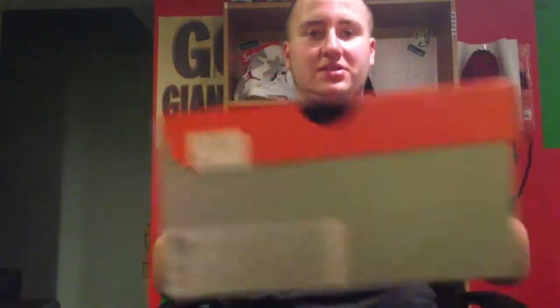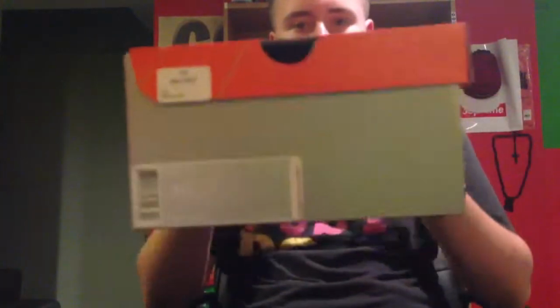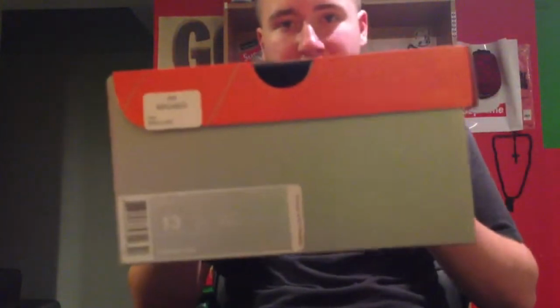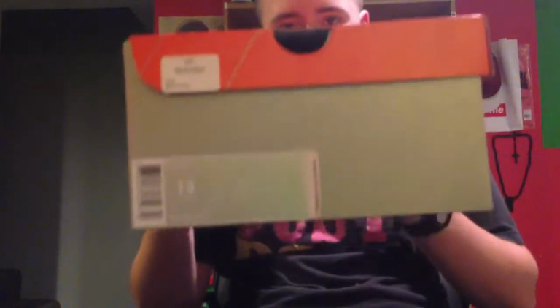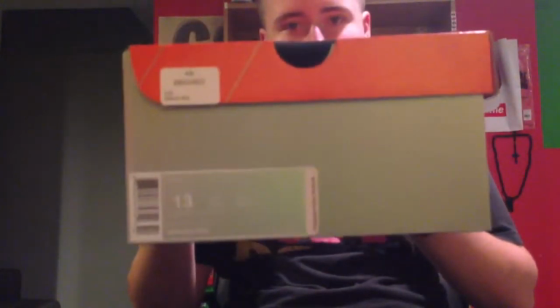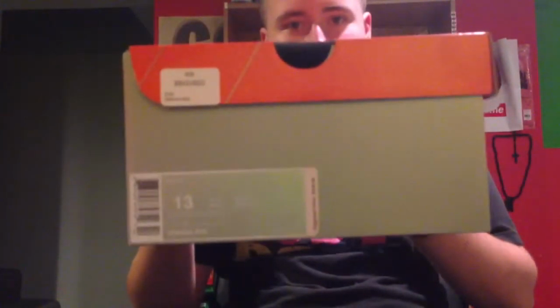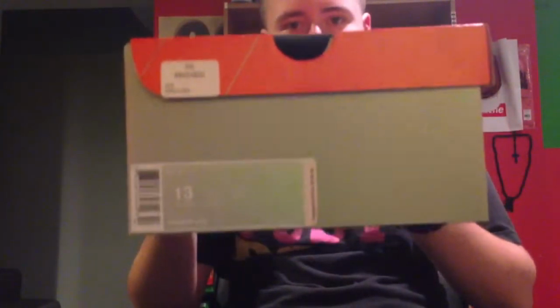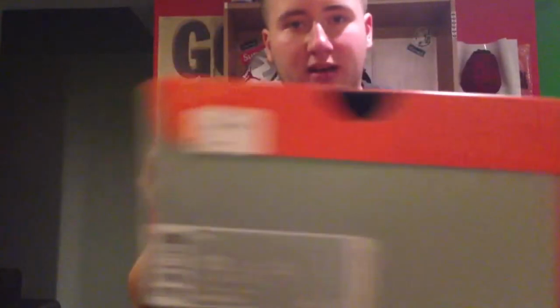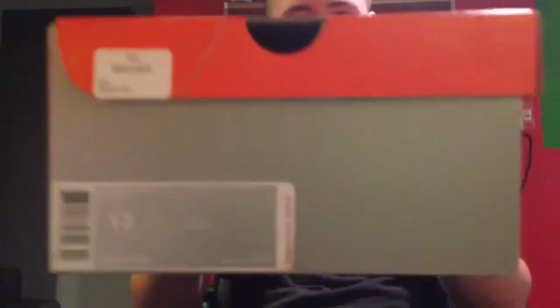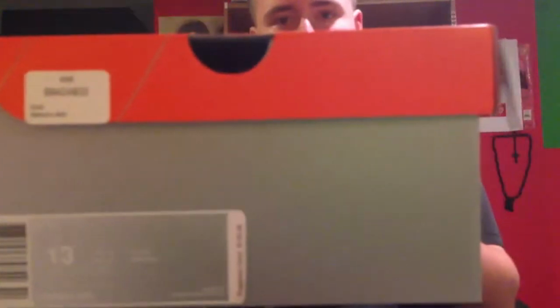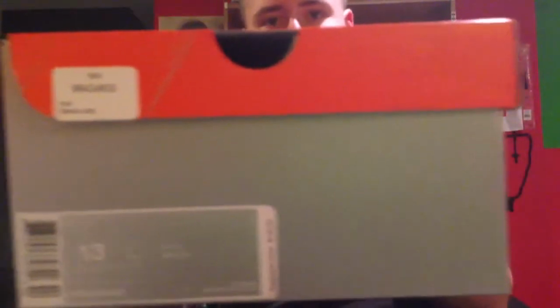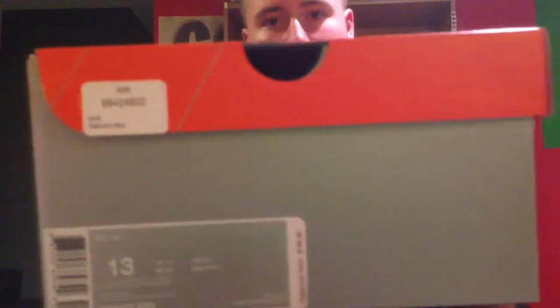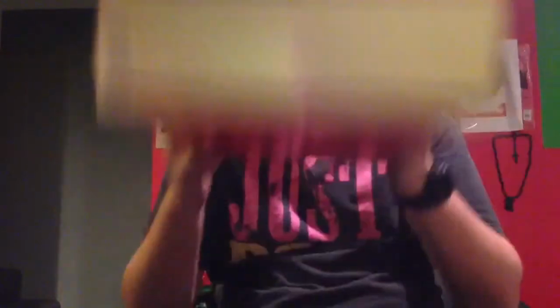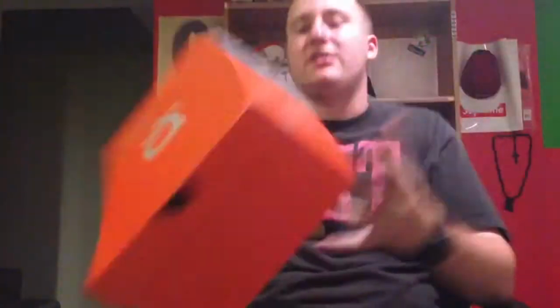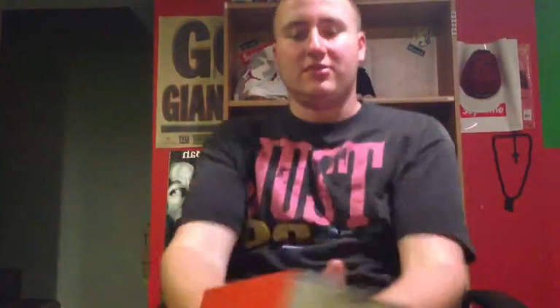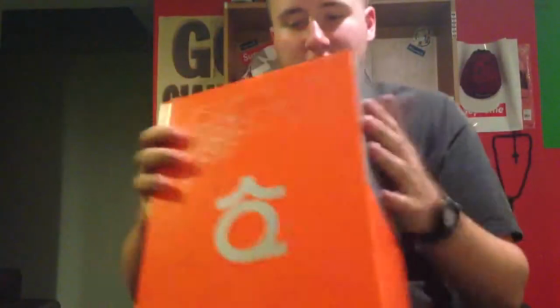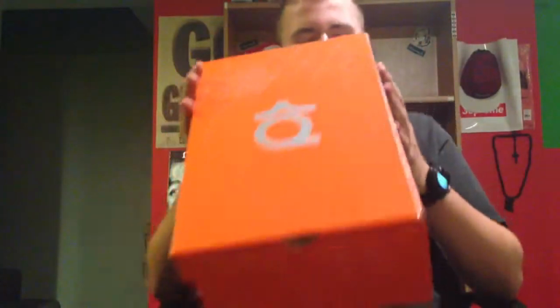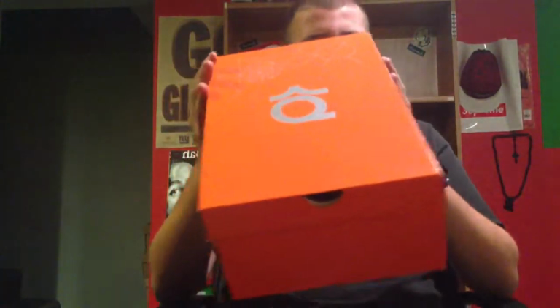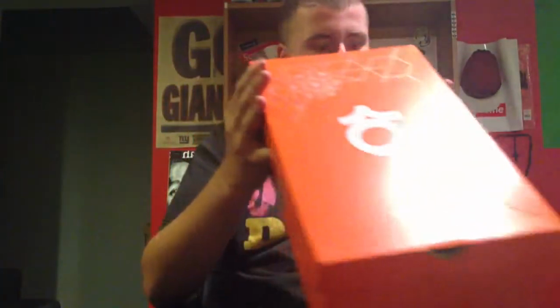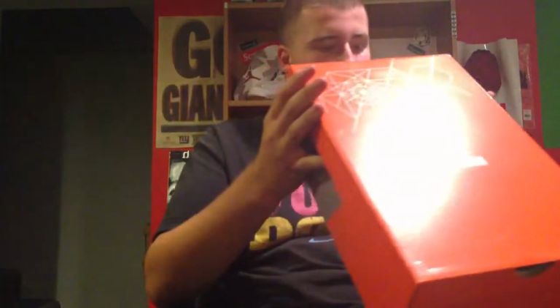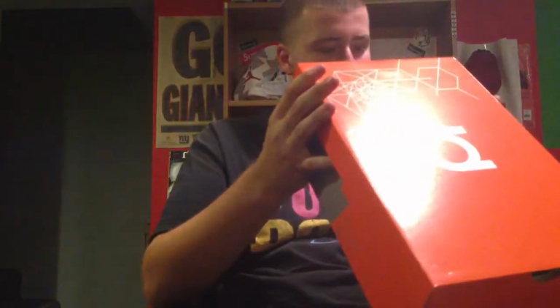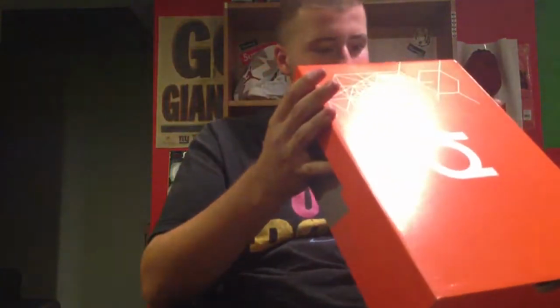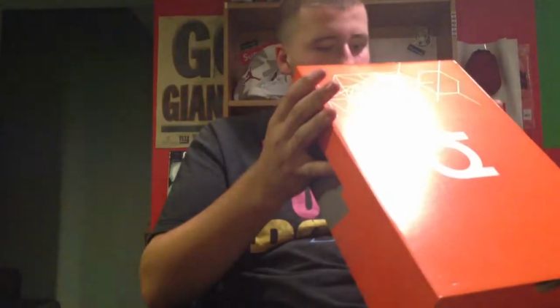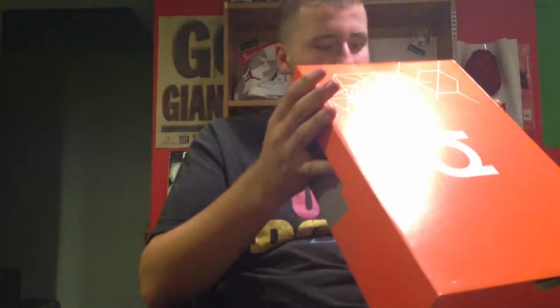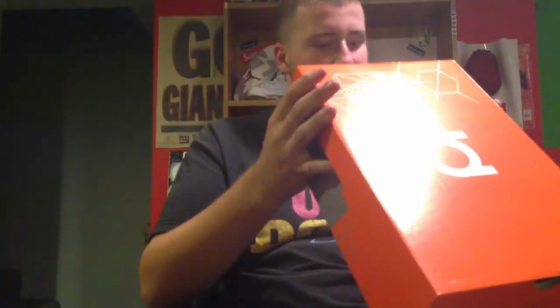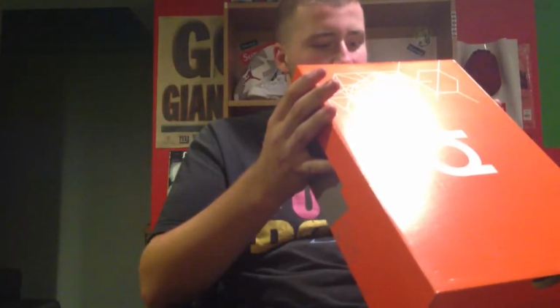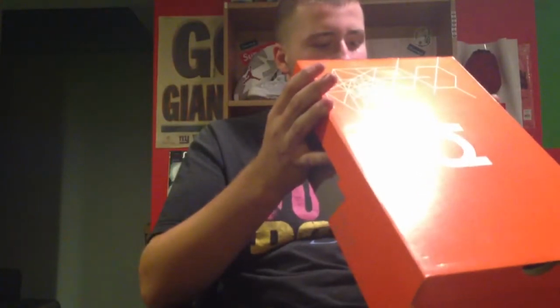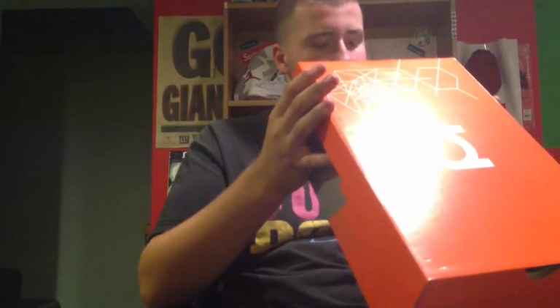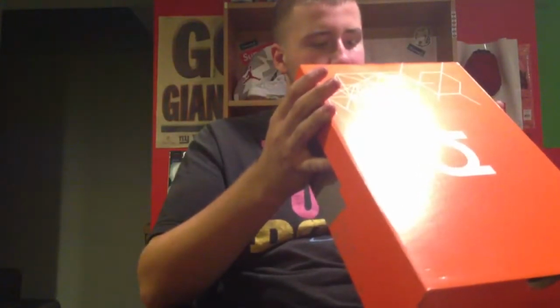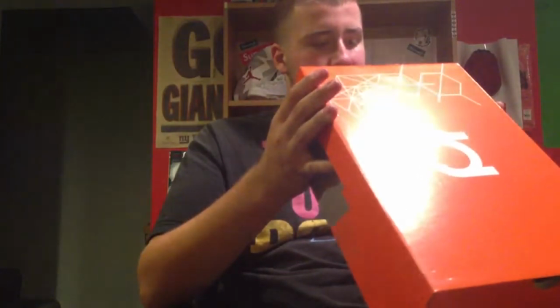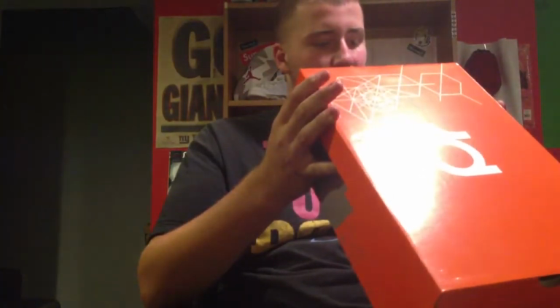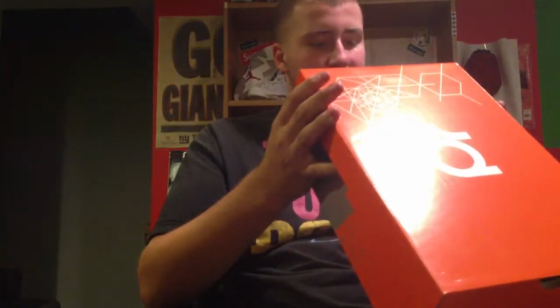As you can see here, size 13. Retail price was $130. And the colorway is Total Orange, Armory Slate, and then TM Orange again.